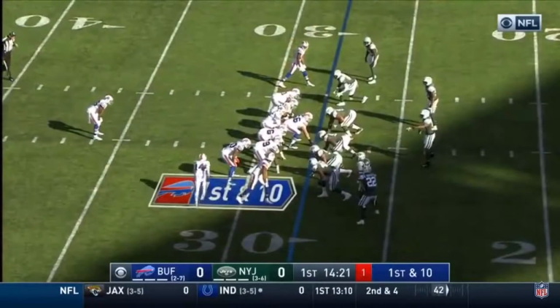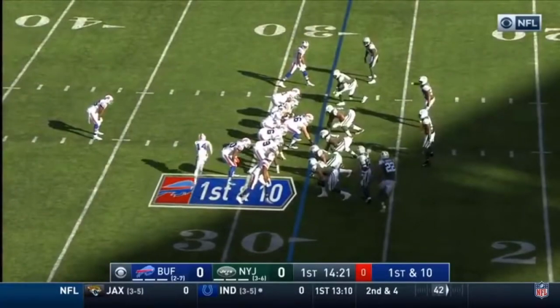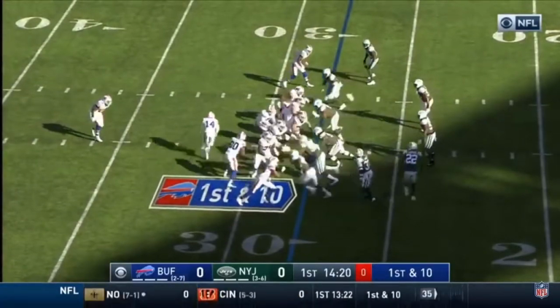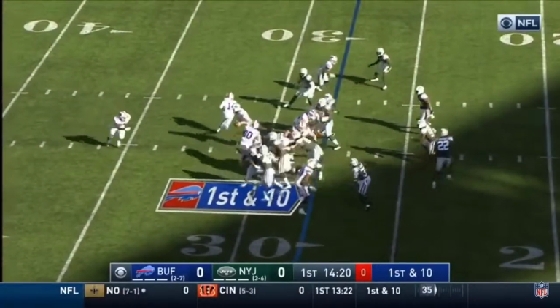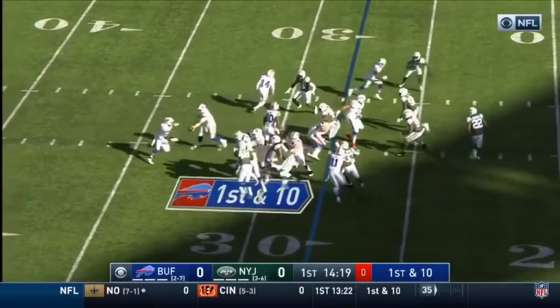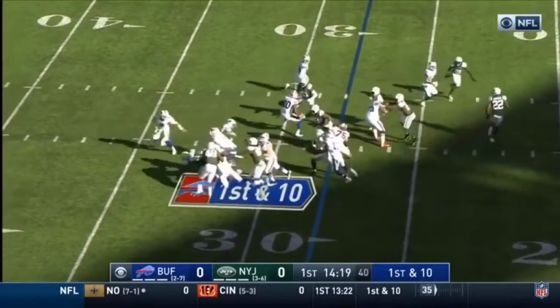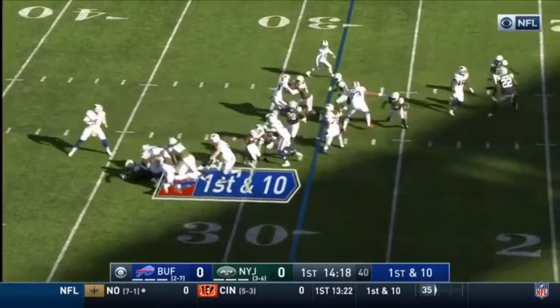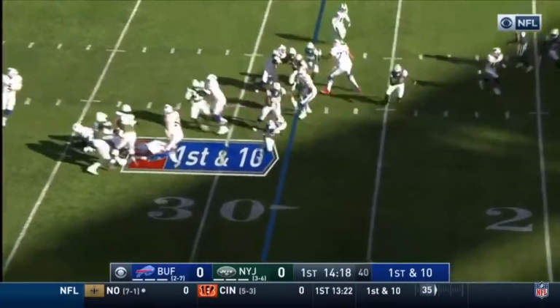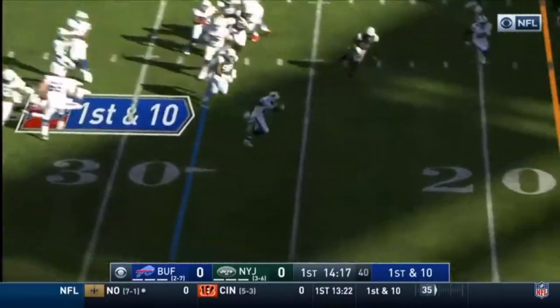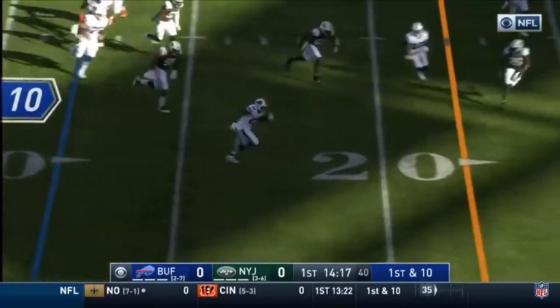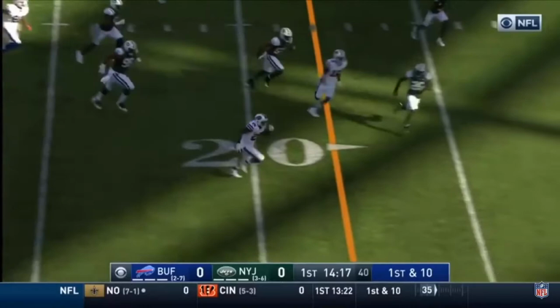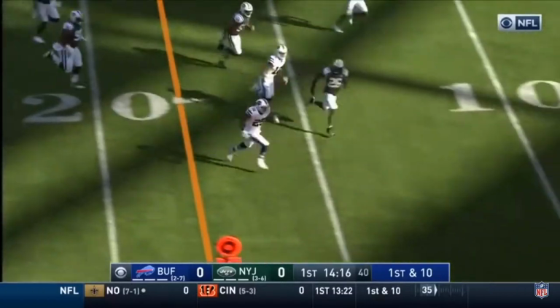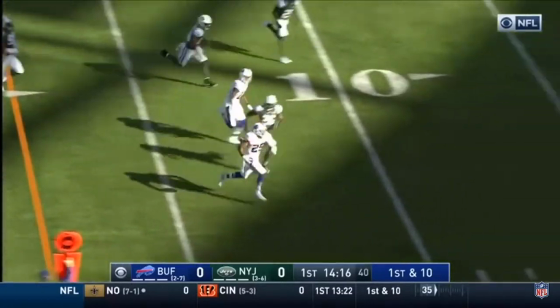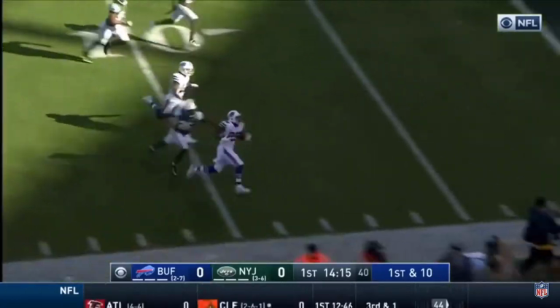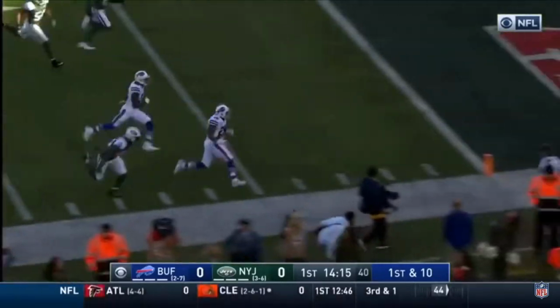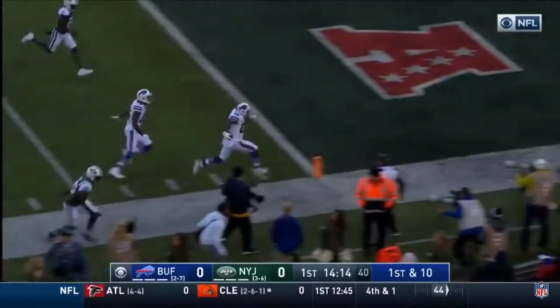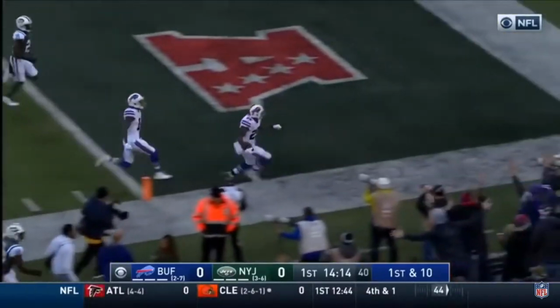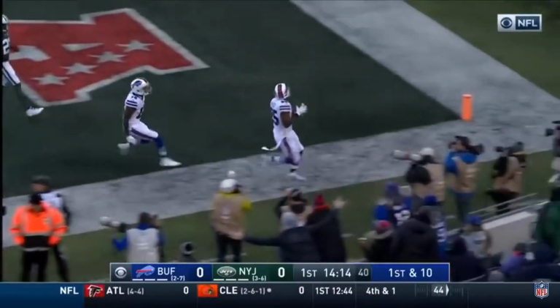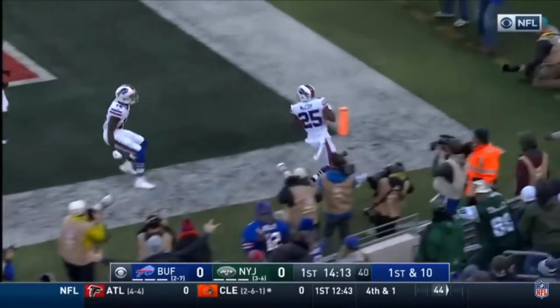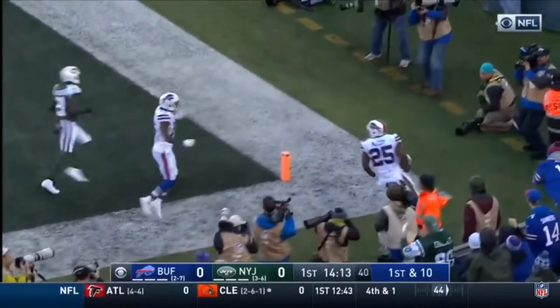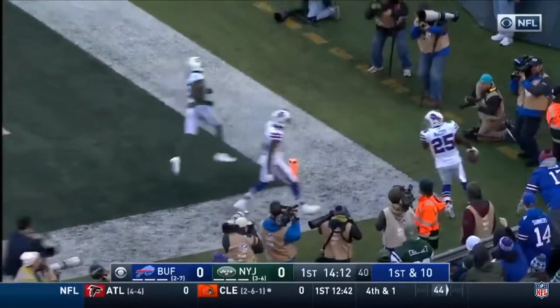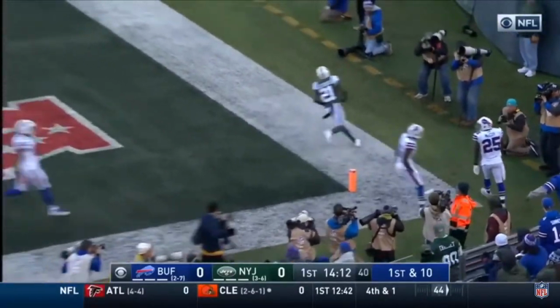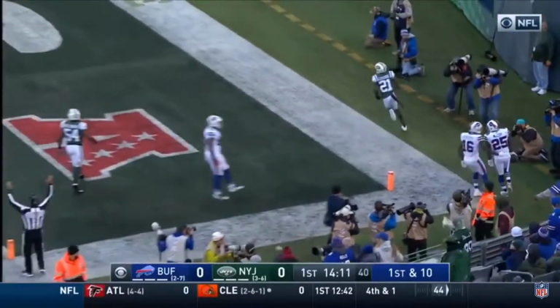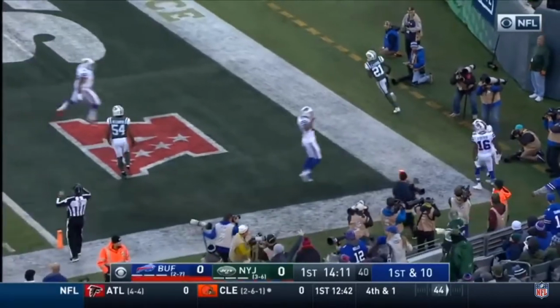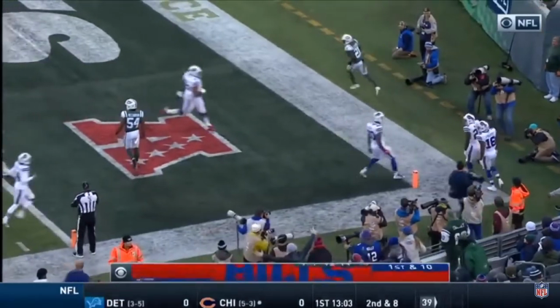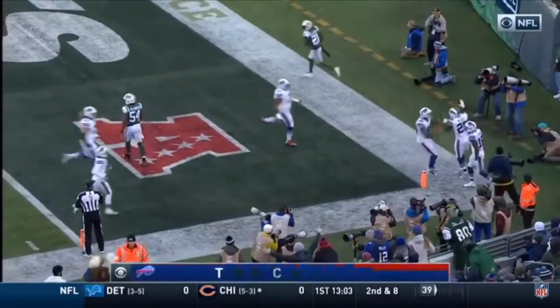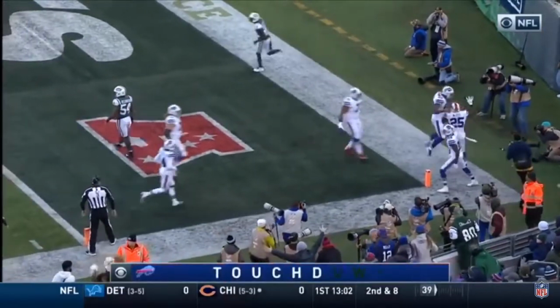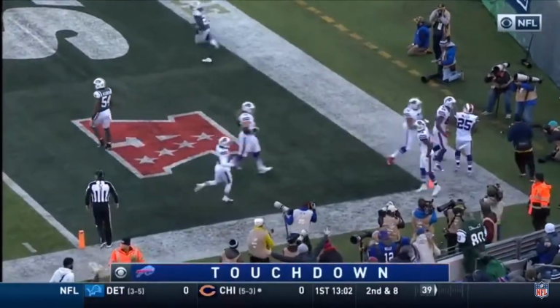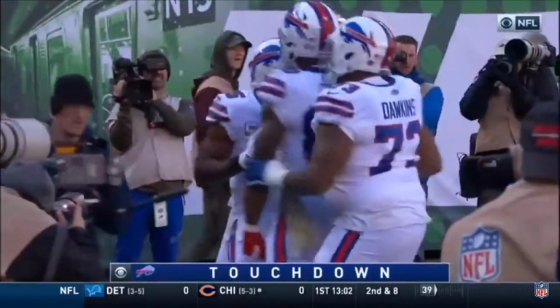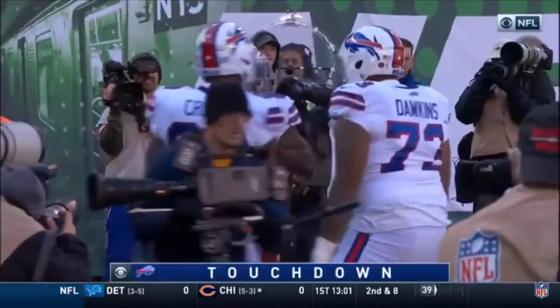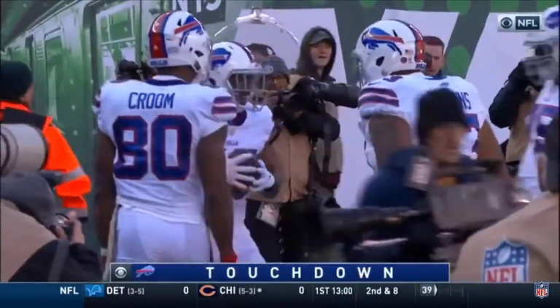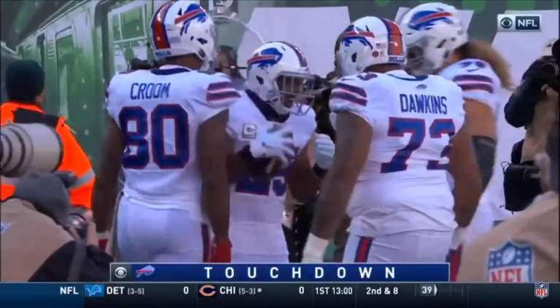1-80. Let's go. Play clock — just get it off. And off to McCoy with some room. McCoy inside the ten. Five. And he is in. Touchdown. Two plays, six points for Buffalo.